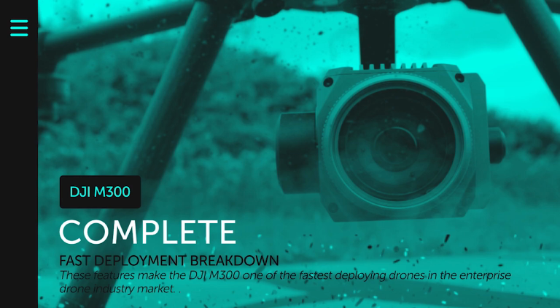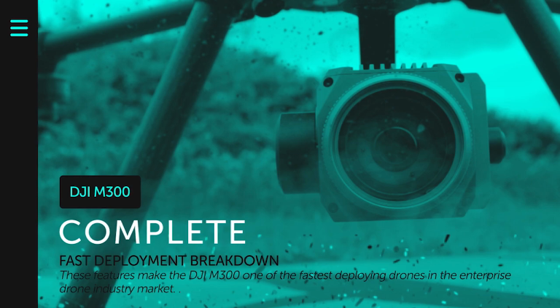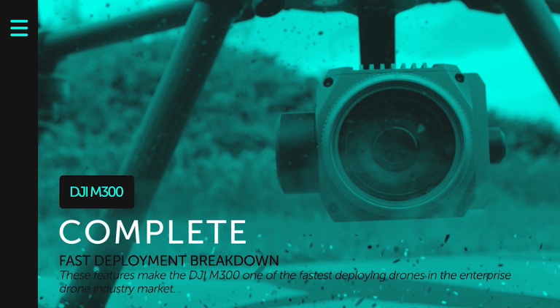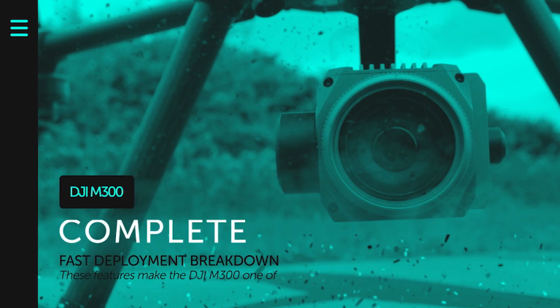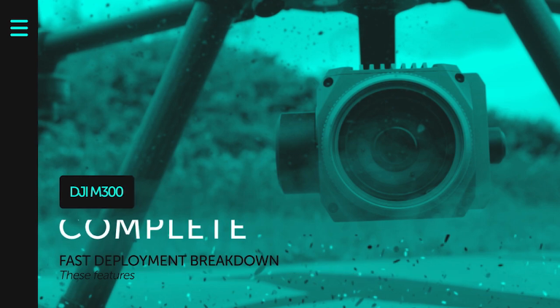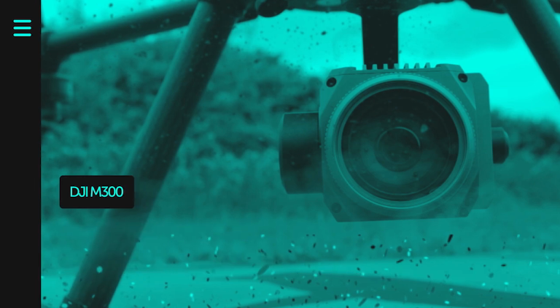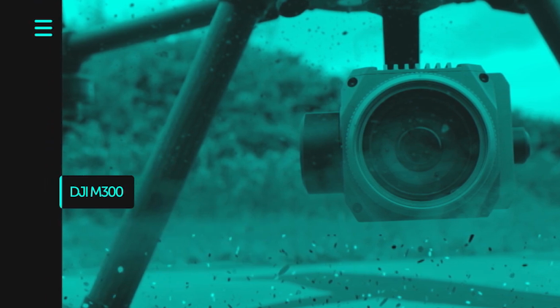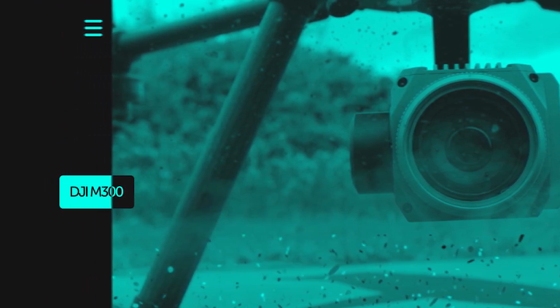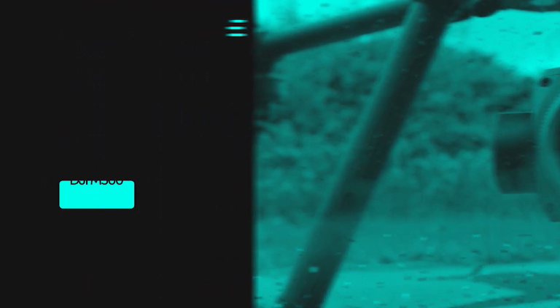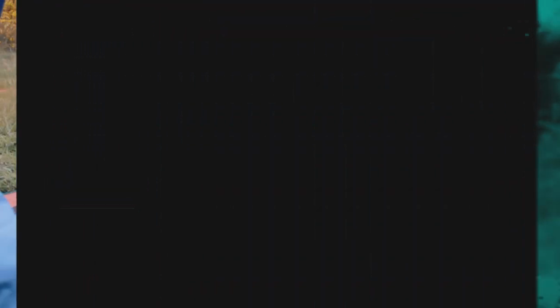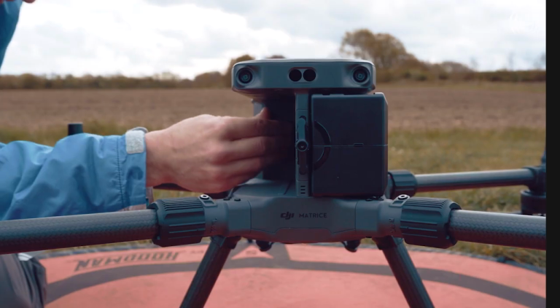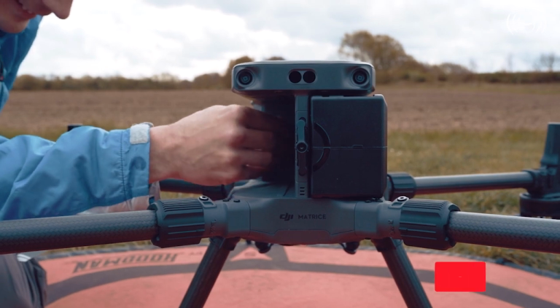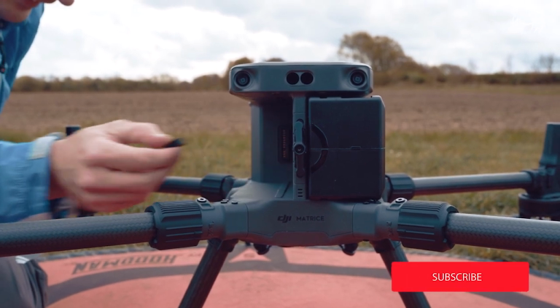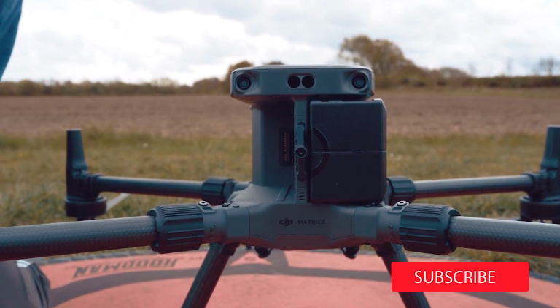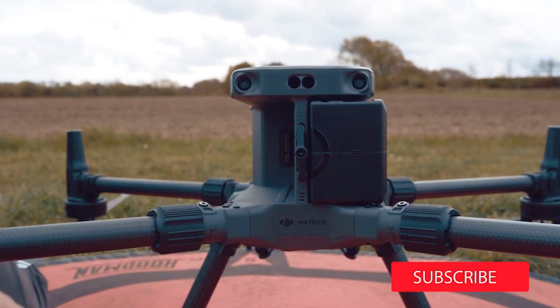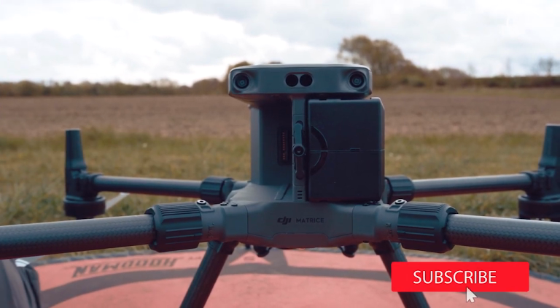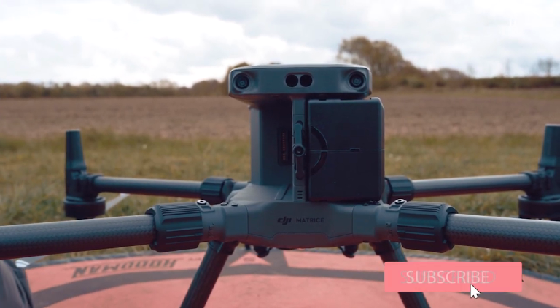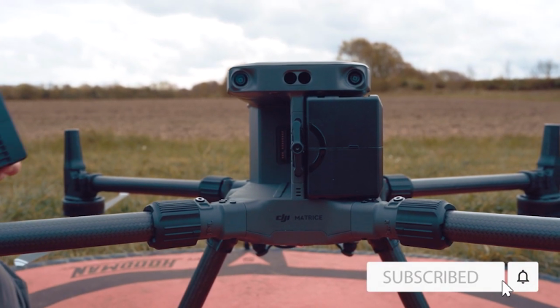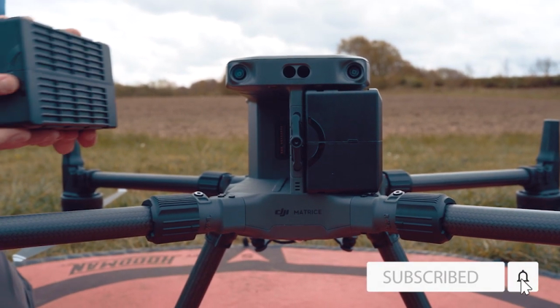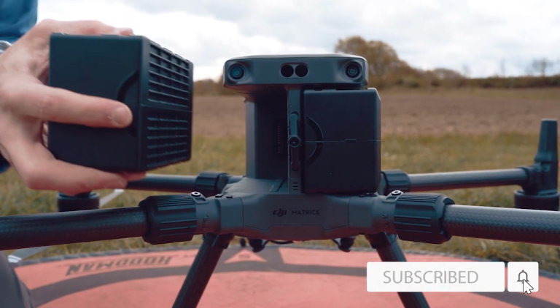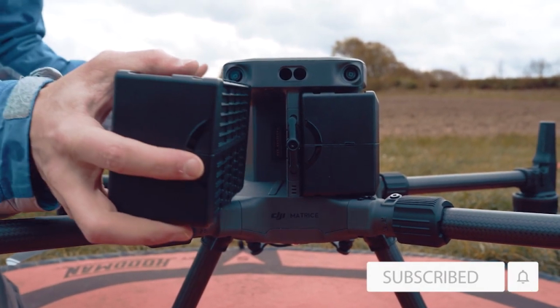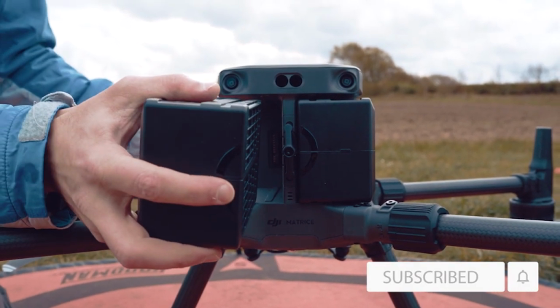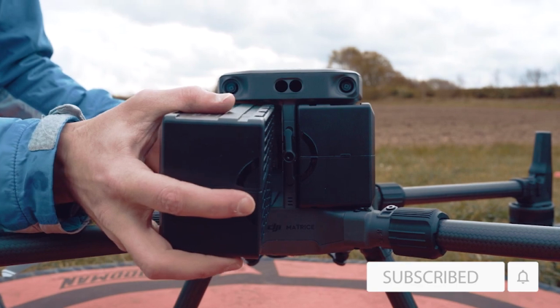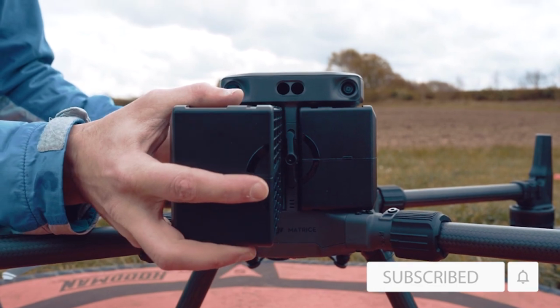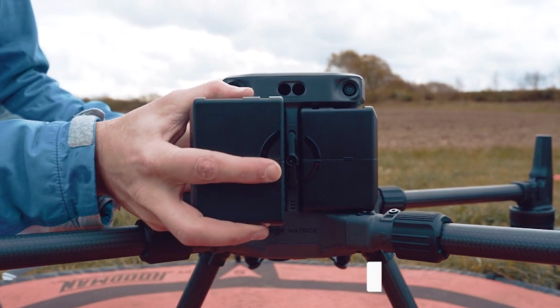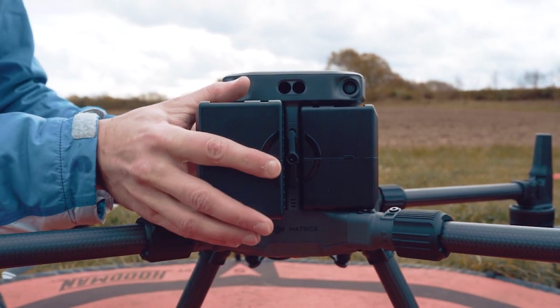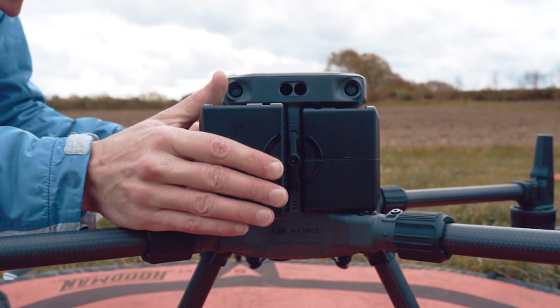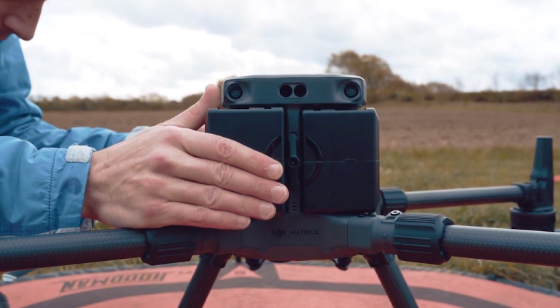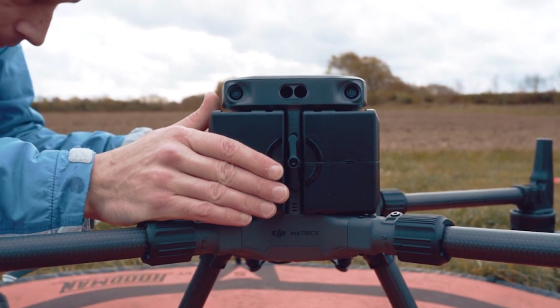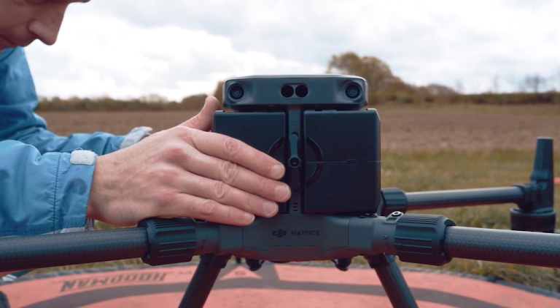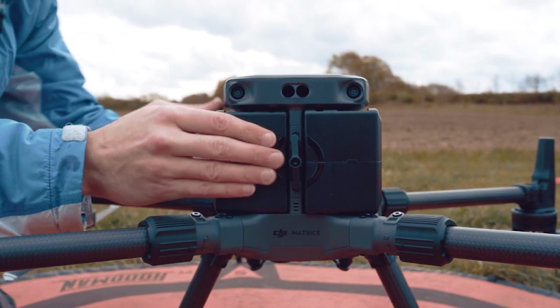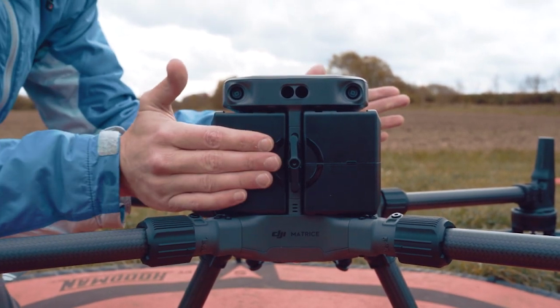And there we go — those are the five key features that make the M300 such a quick and convenient drone to deploy. I hope I did meet the time limit. Do you think I missed any features? Comment below if you think there's anything else that makes it one of the fastest deploying drones. Subscribe and like the video if you've enjoyed it — I'll see you in the next episode.